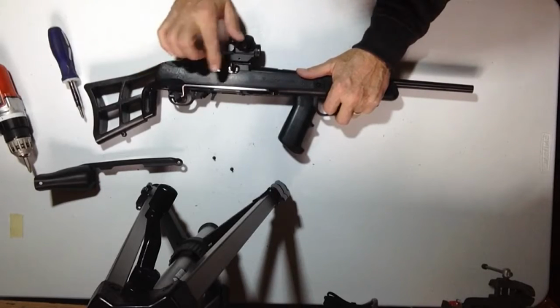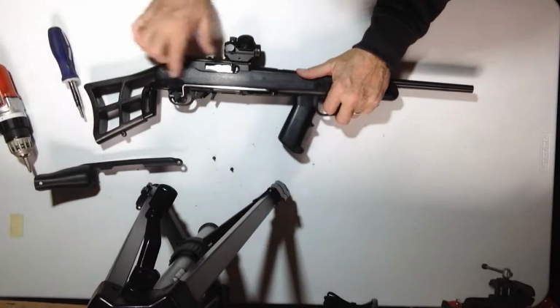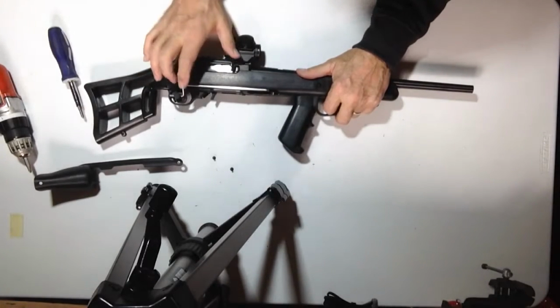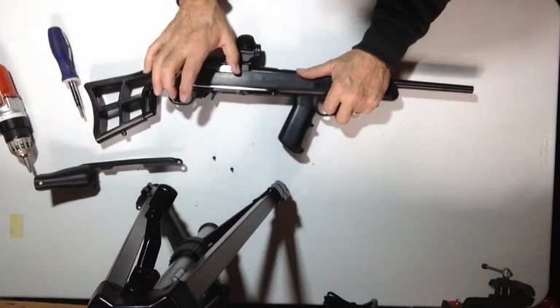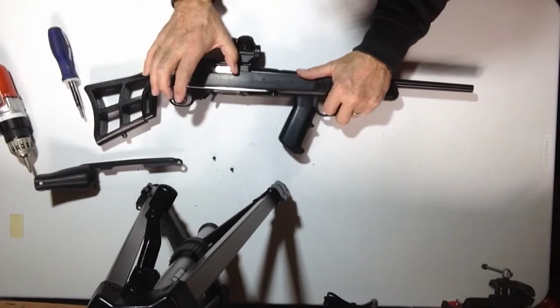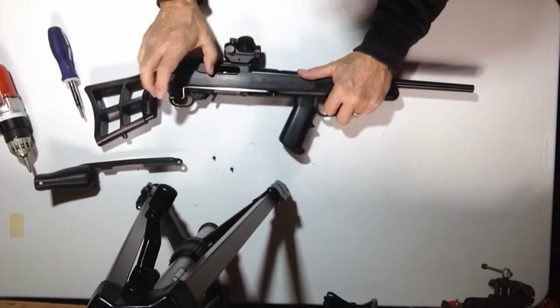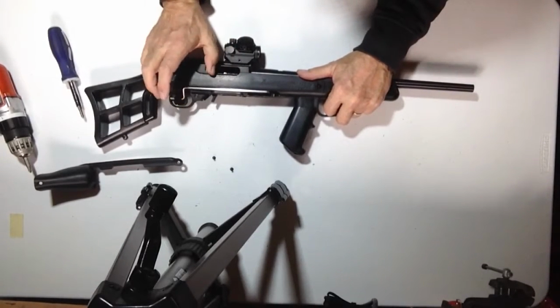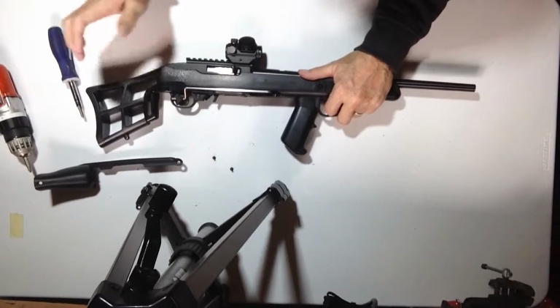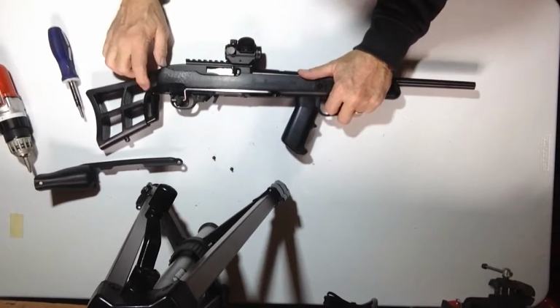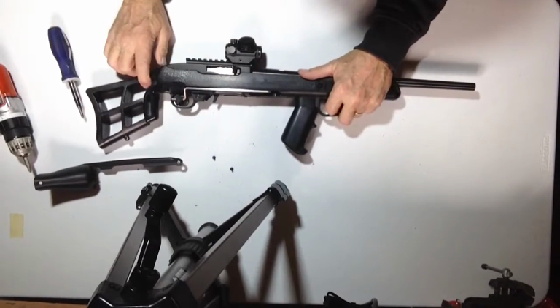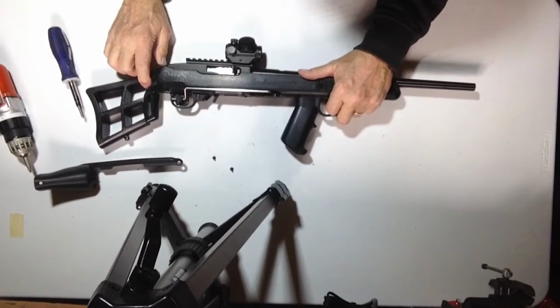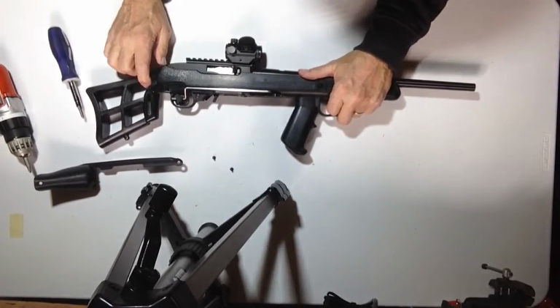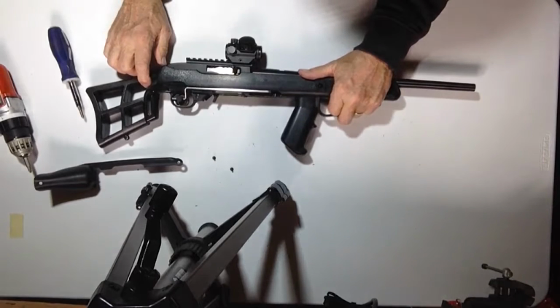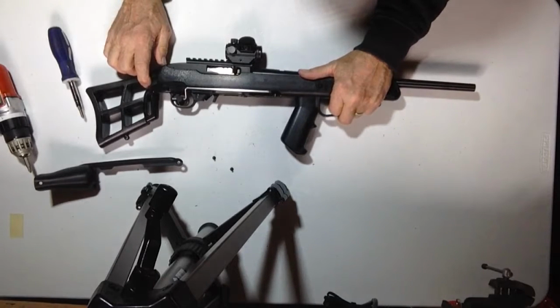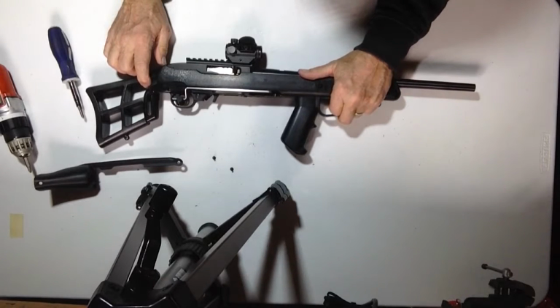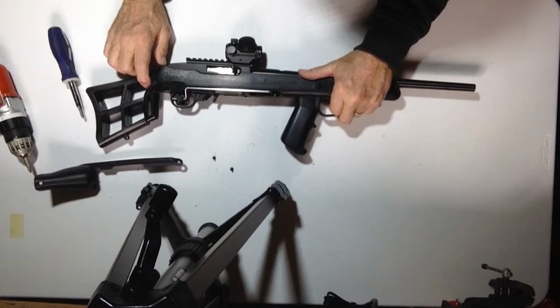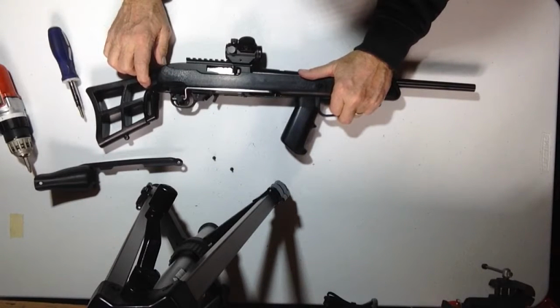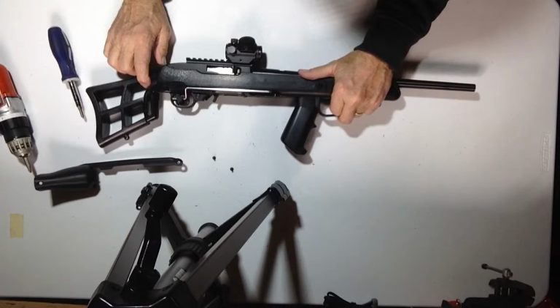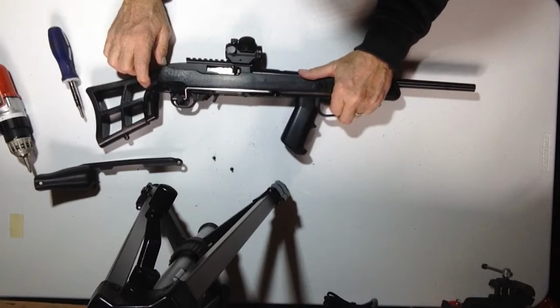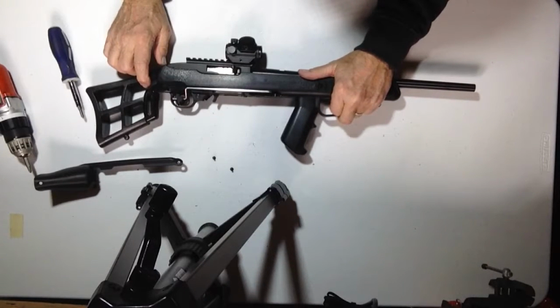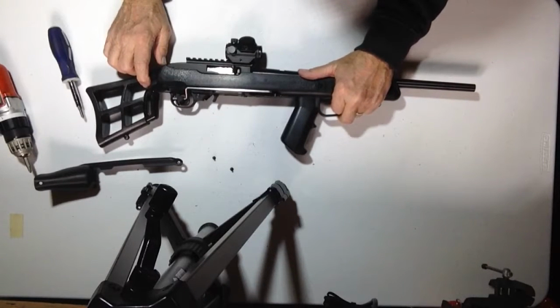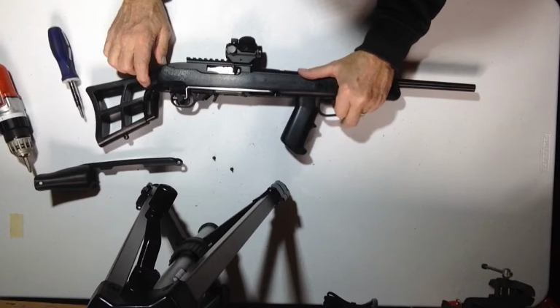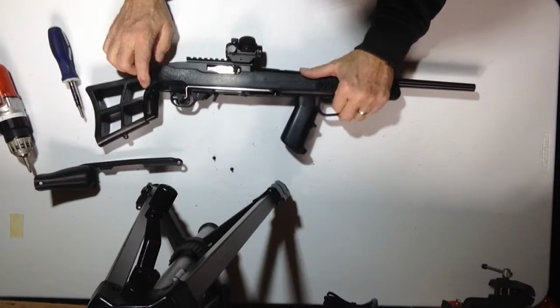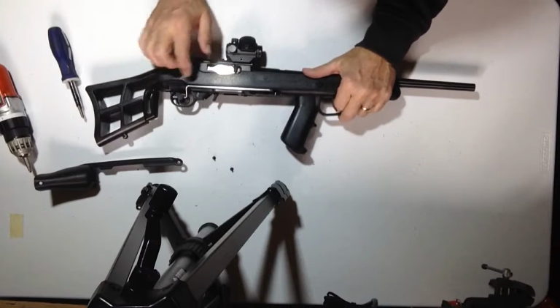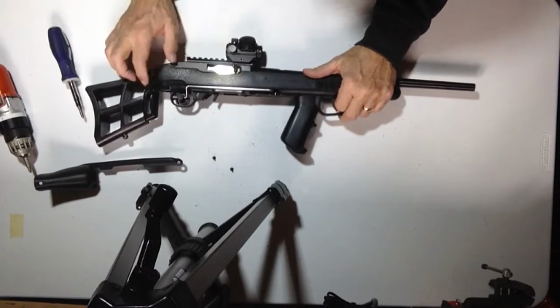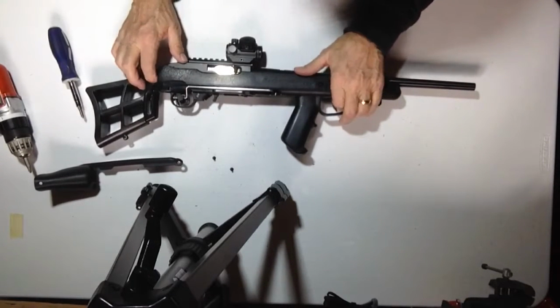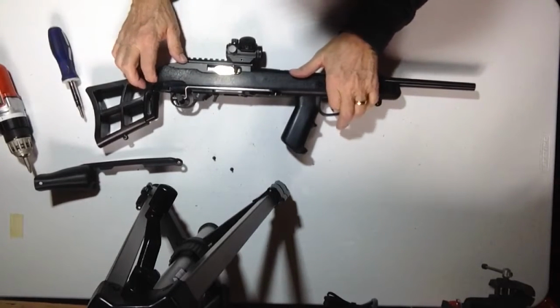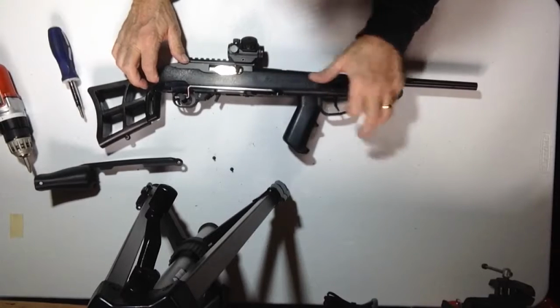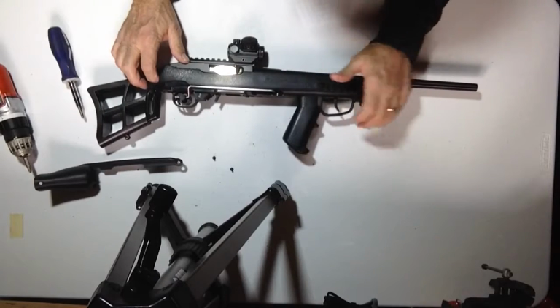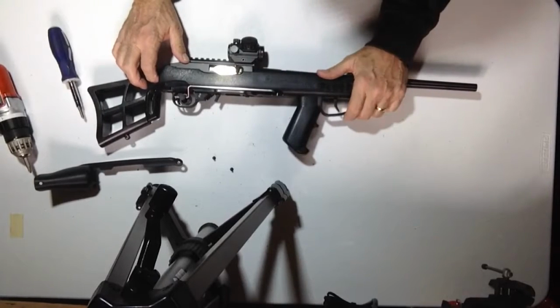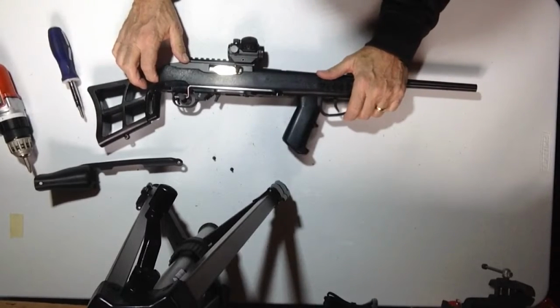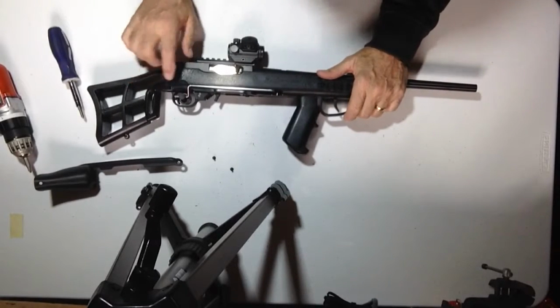While you're holding it back, cock it, do it one more time, hit reset. So your gun is good — it's firing like it's supposed to.